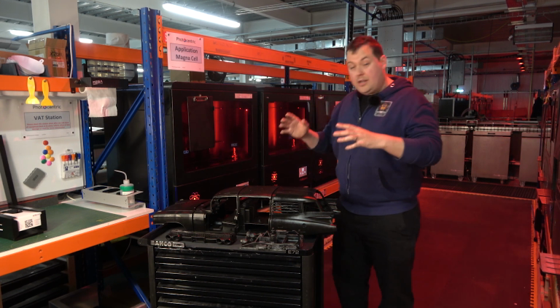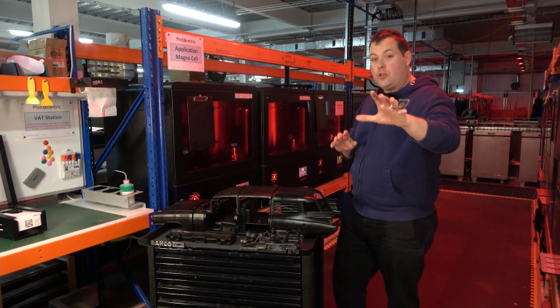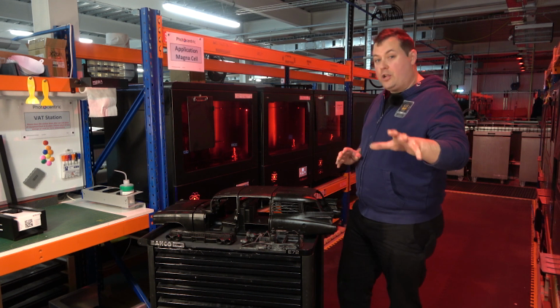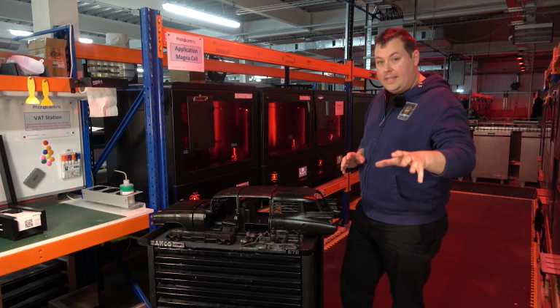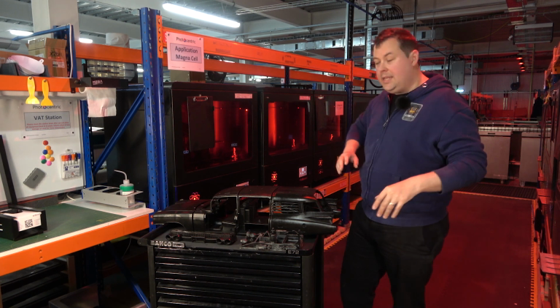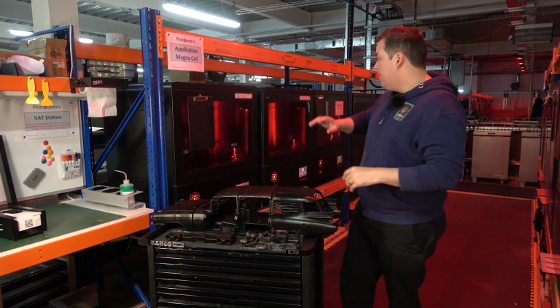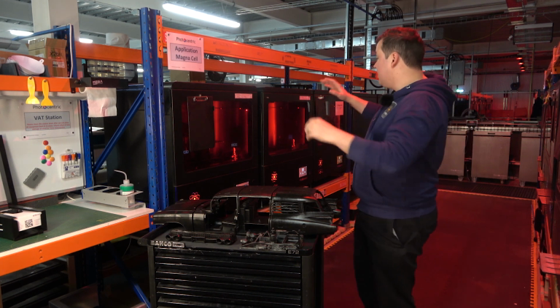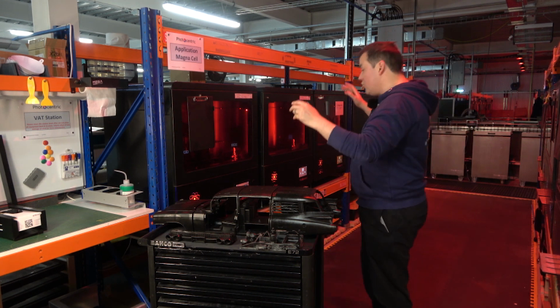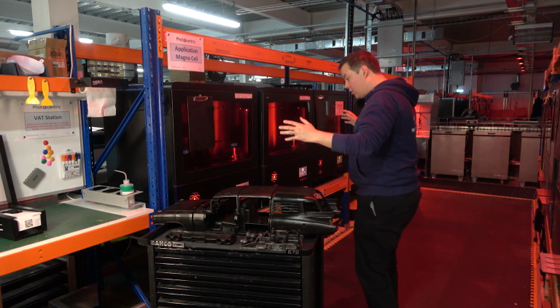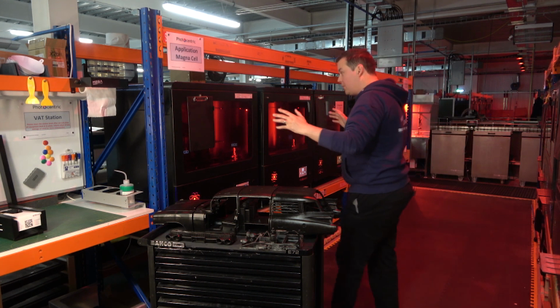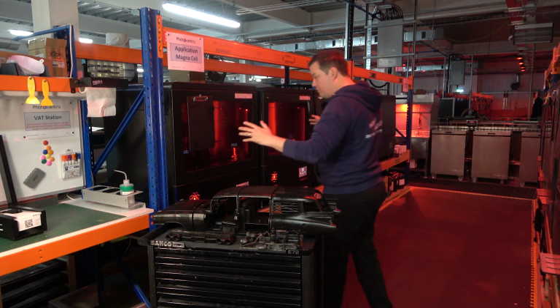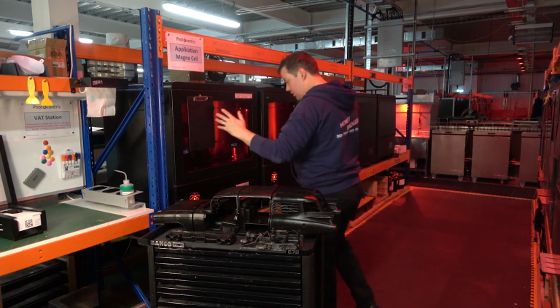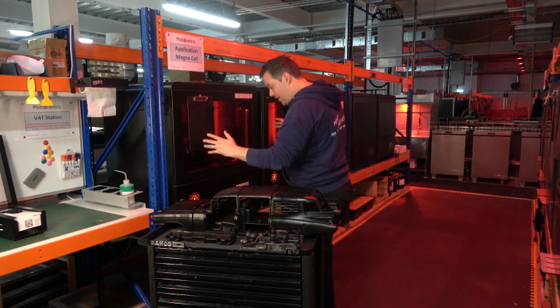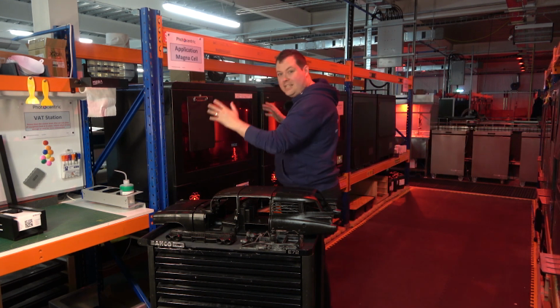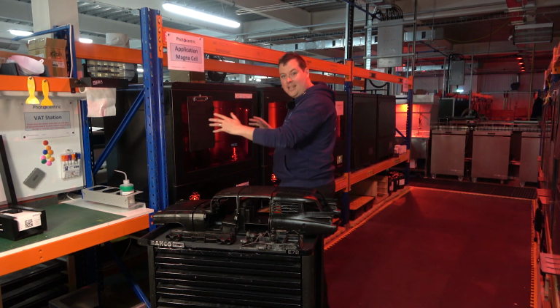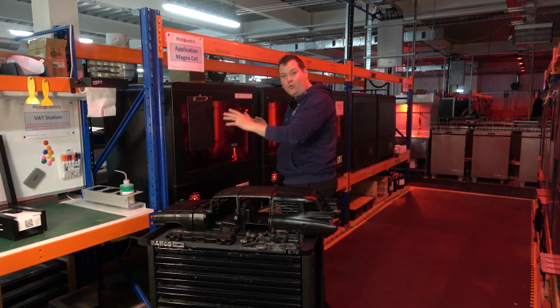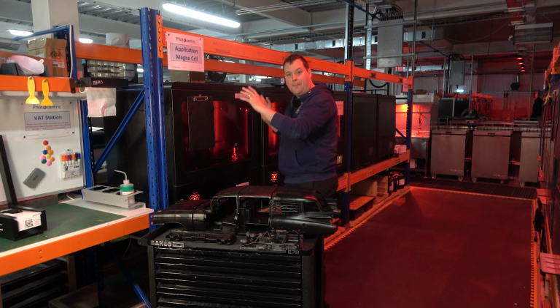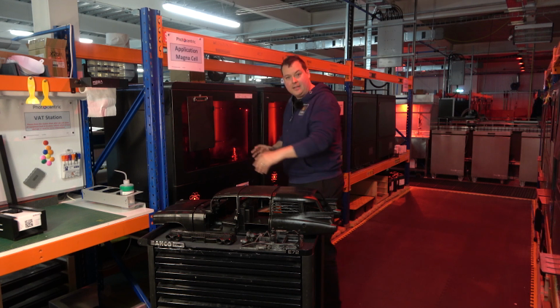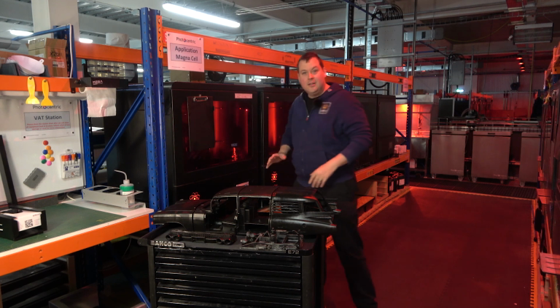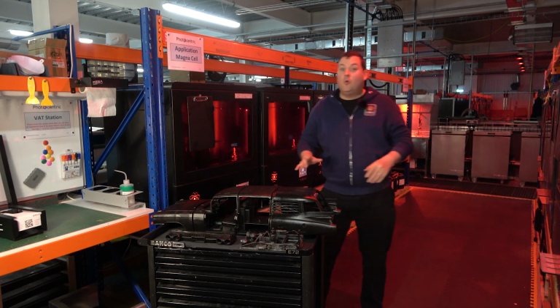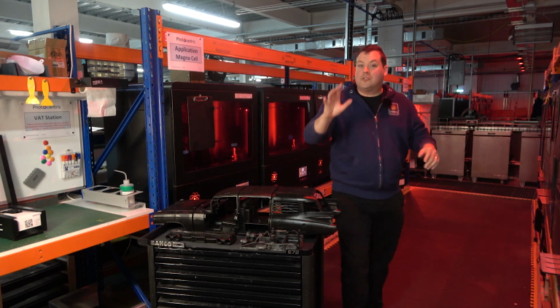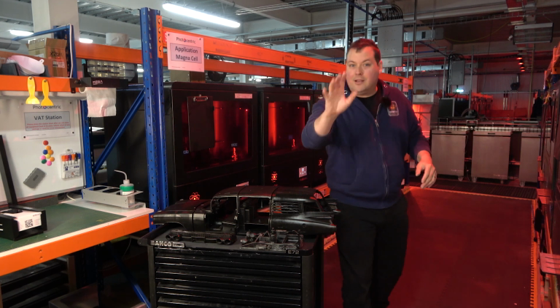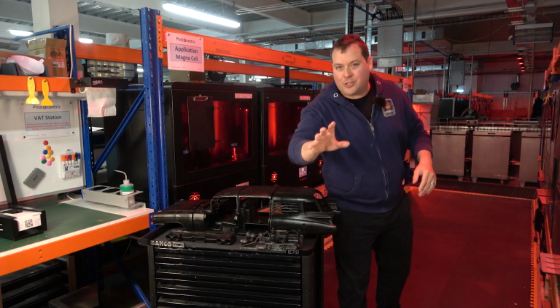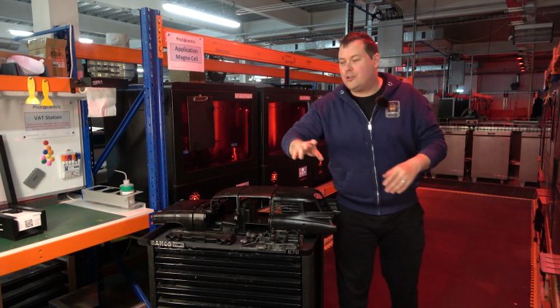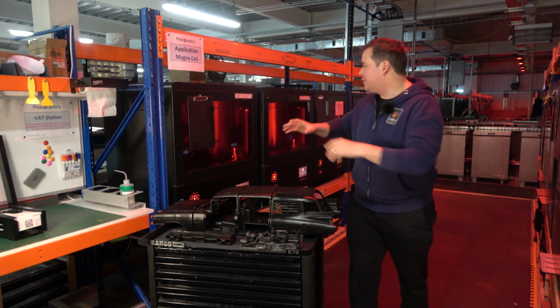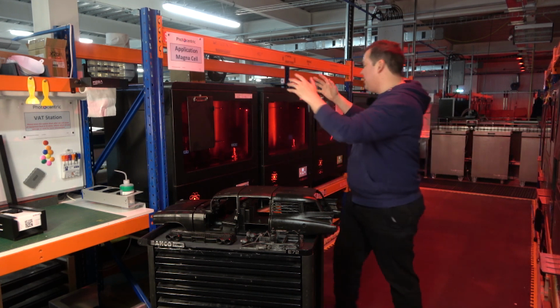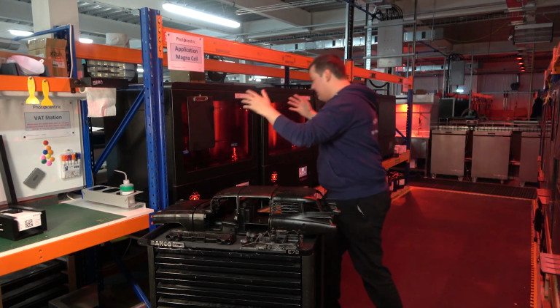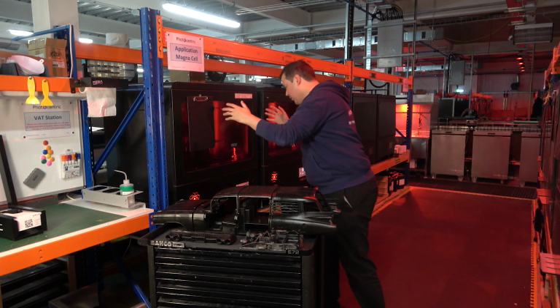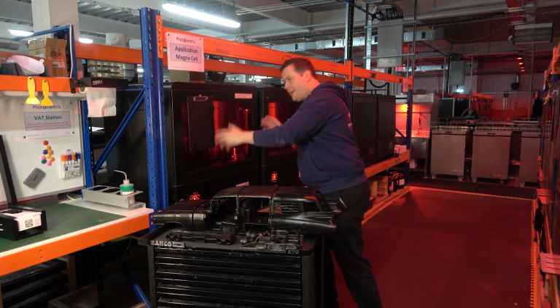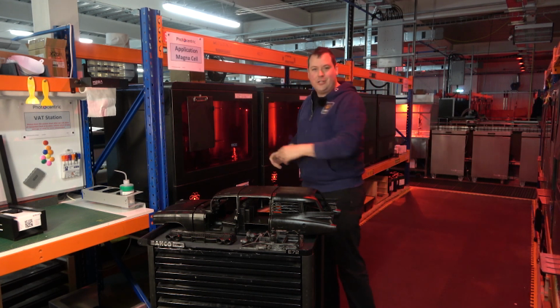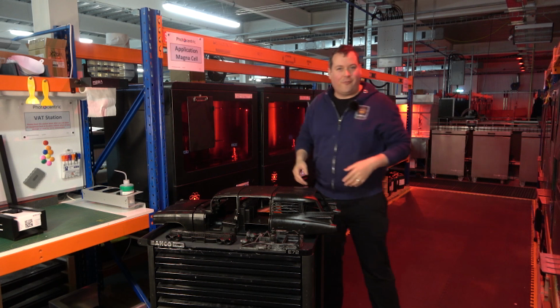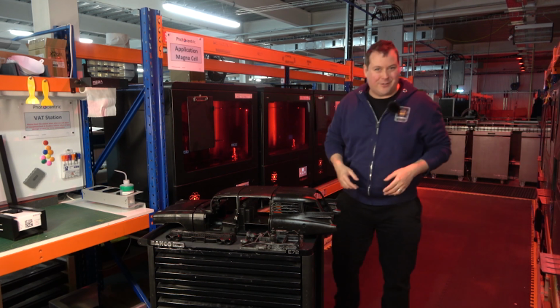We've got the Mega 8K, but that does not come close to the size and scale of the Magnat. We've got something else to show you that makes this look like an original Photon.